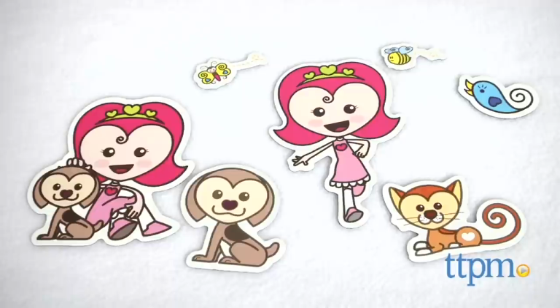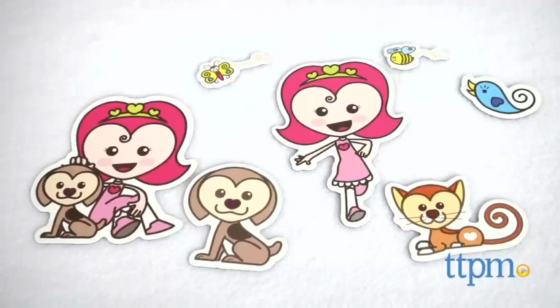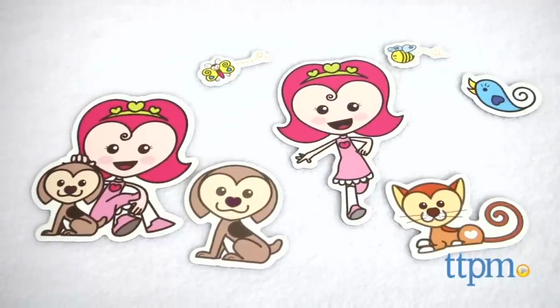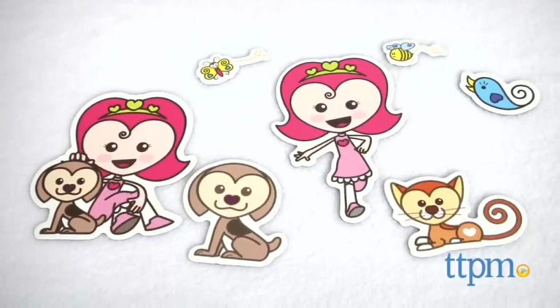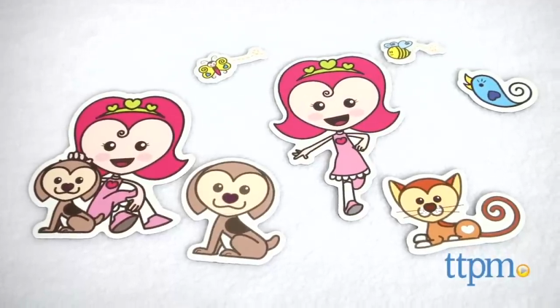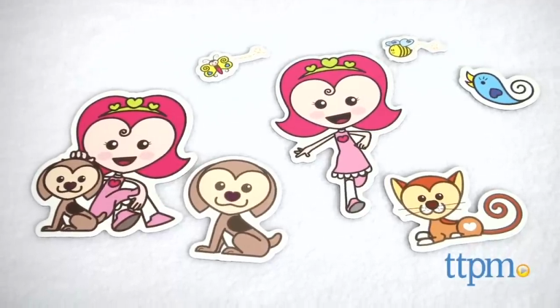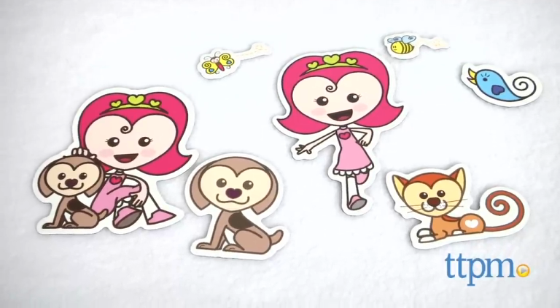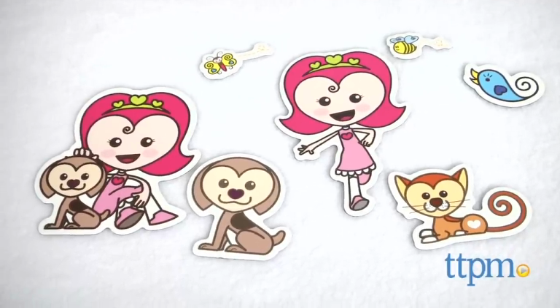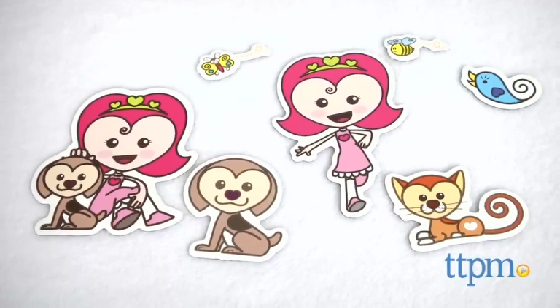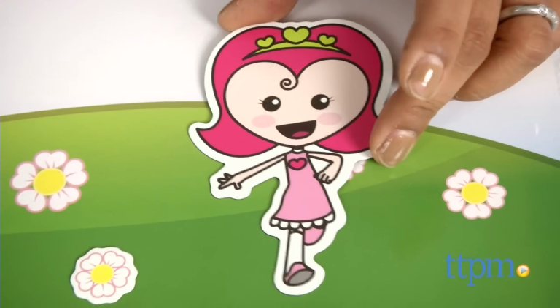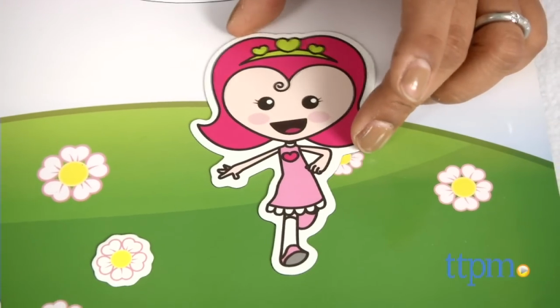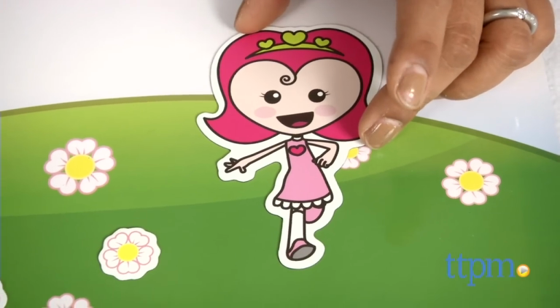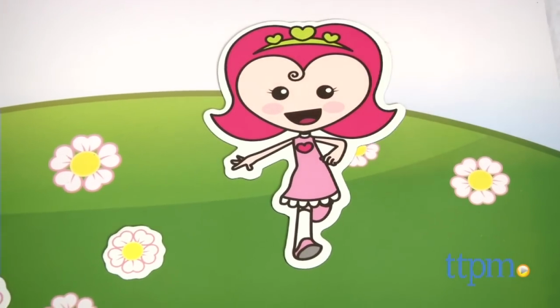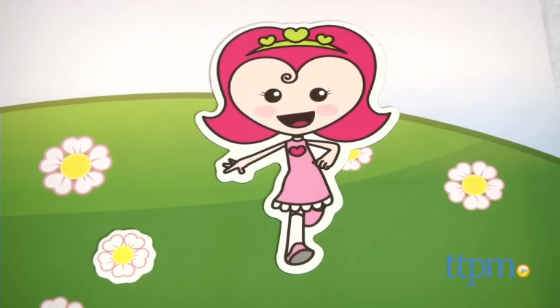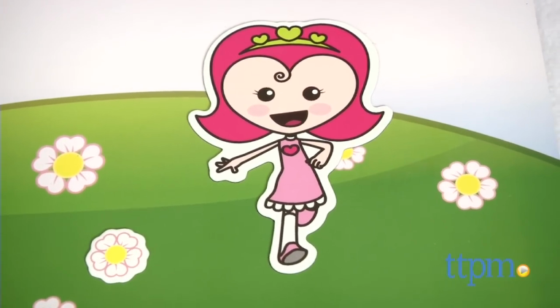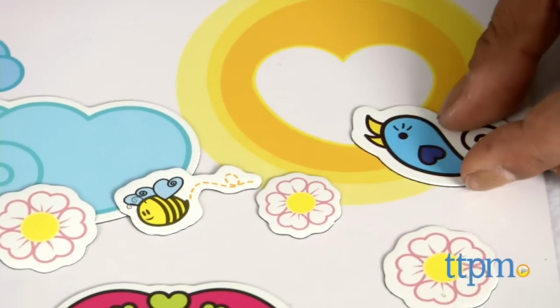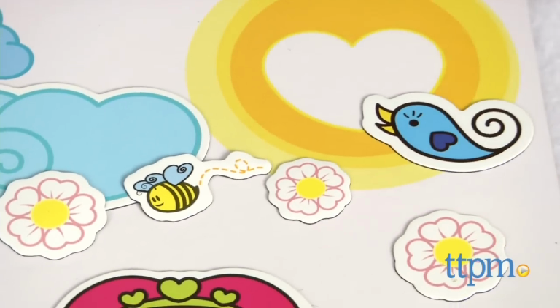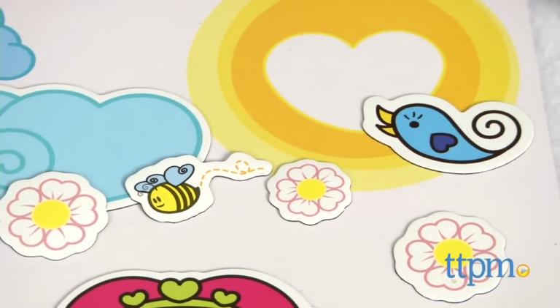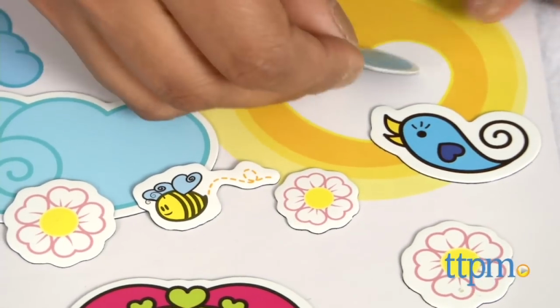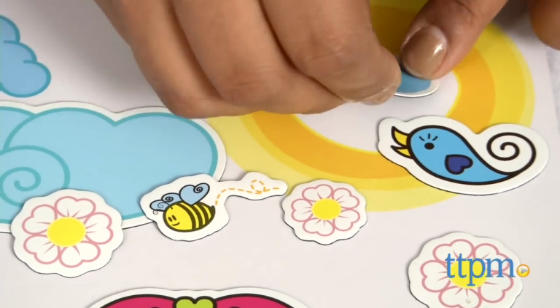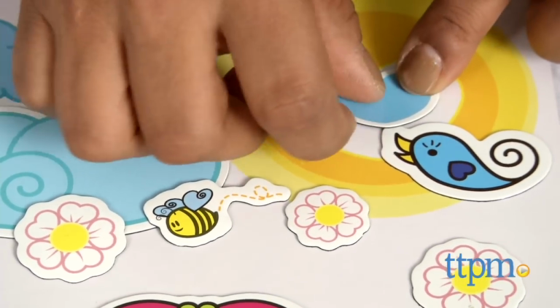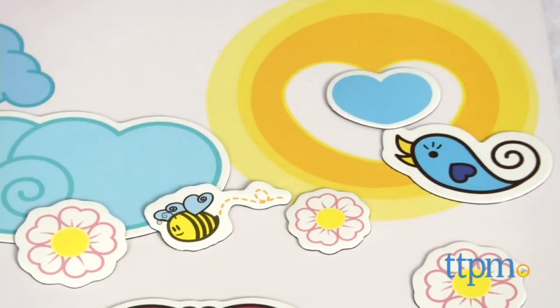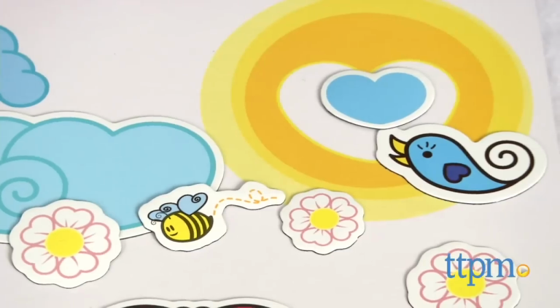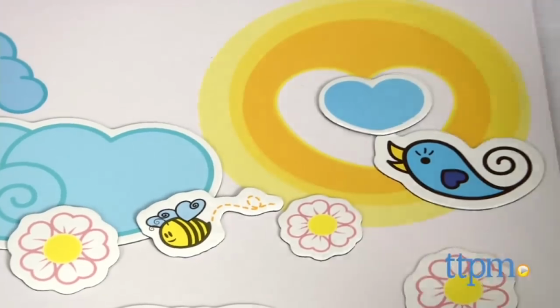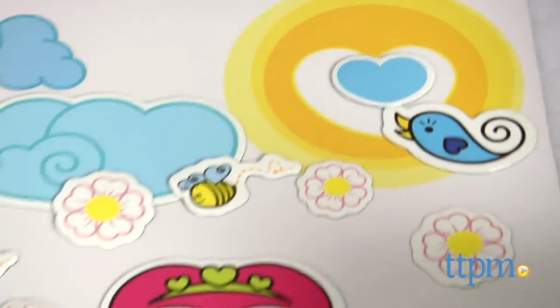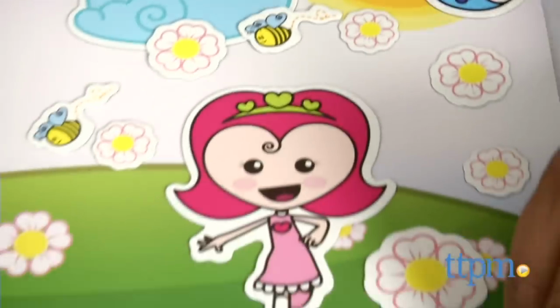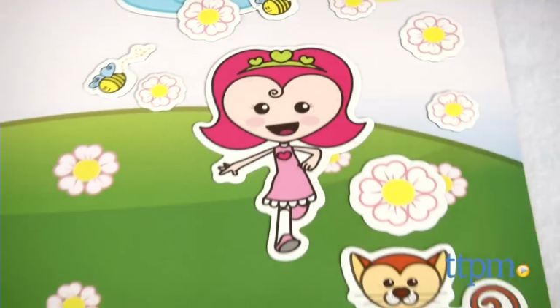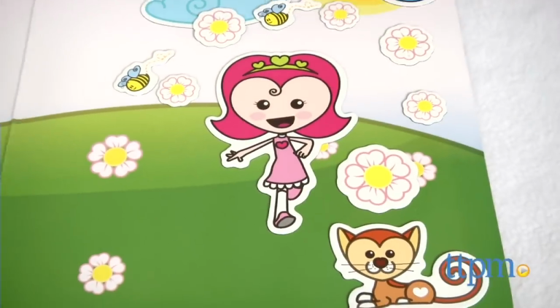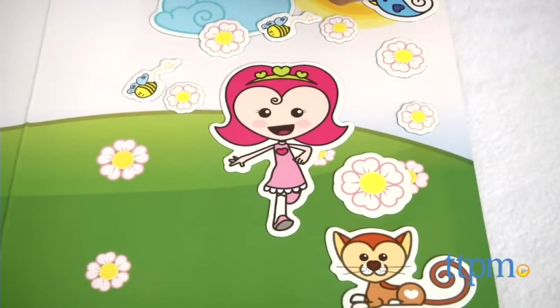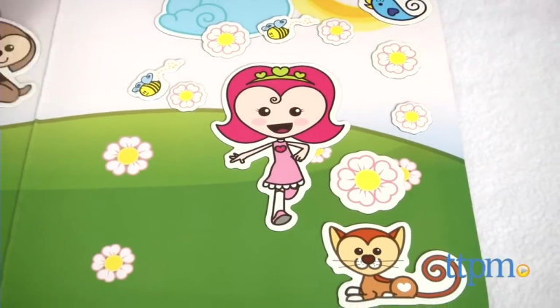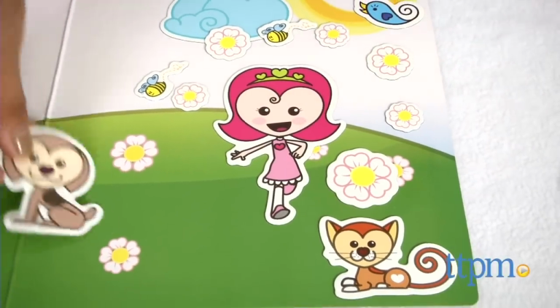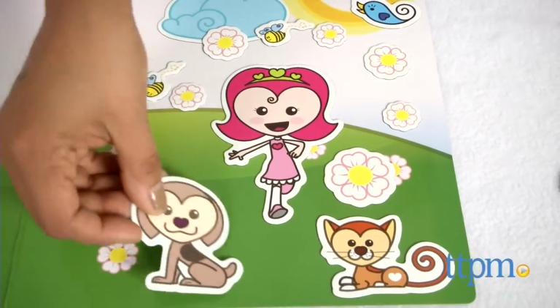The Bright and Sunny Day play set has 22 pieces, and the main character, Heart Girl, has her animal friends with her. Kids can have fun creating story scenes with all of them — a buzzing bee, fluttering butterfly, kitty cat, and puppy all add to the fun.